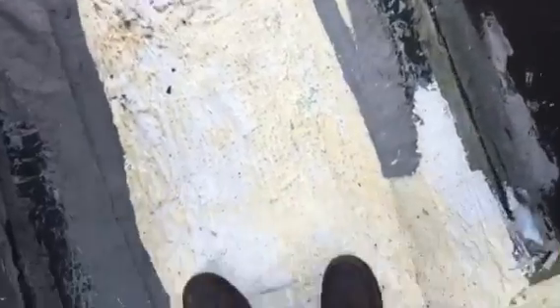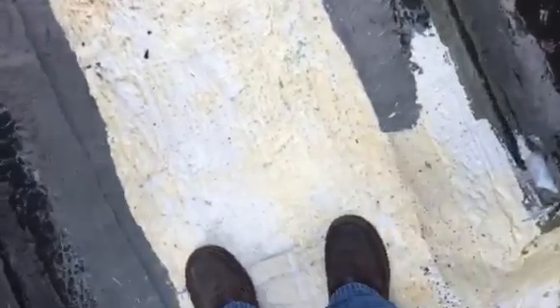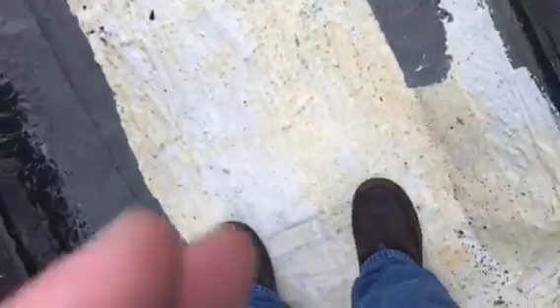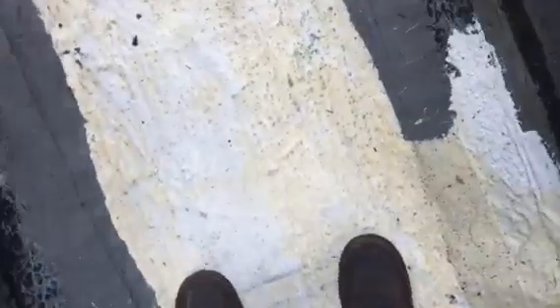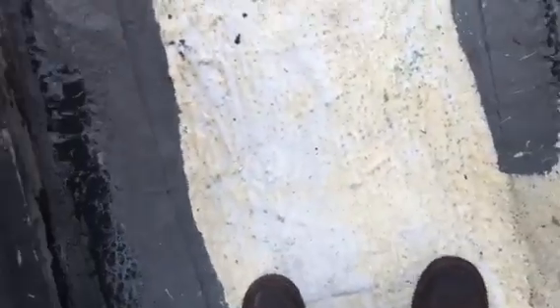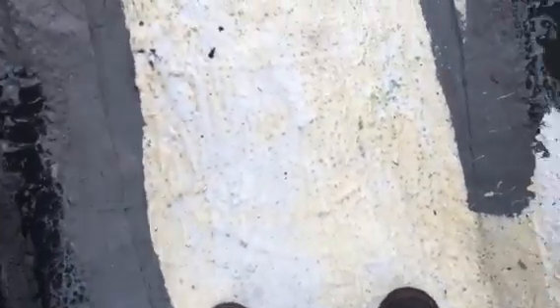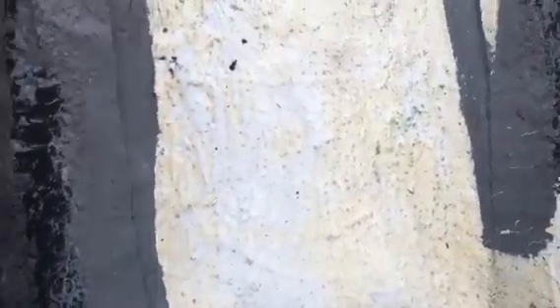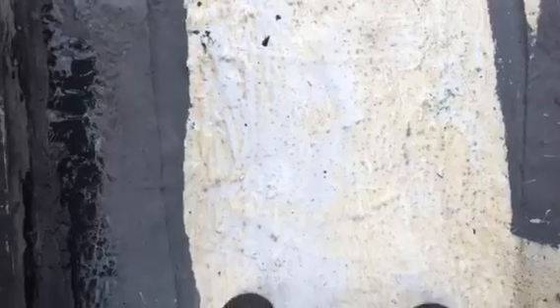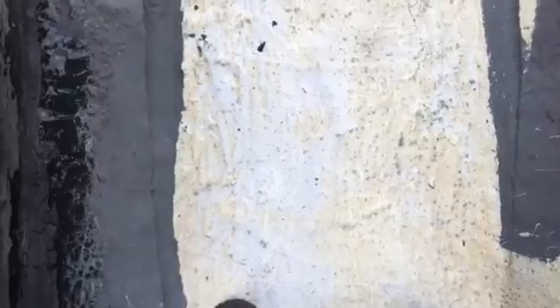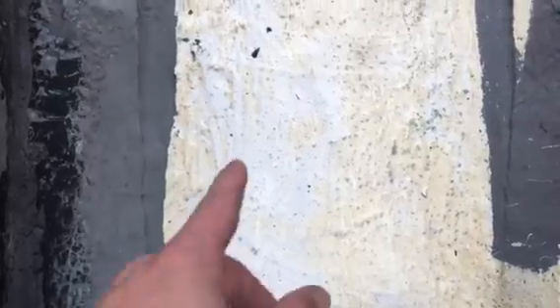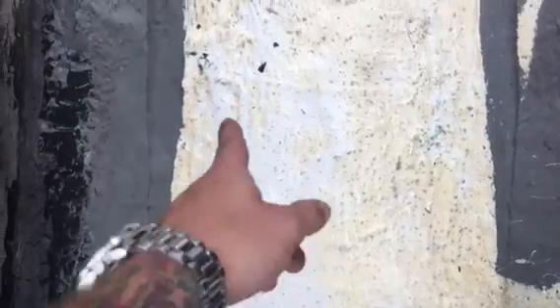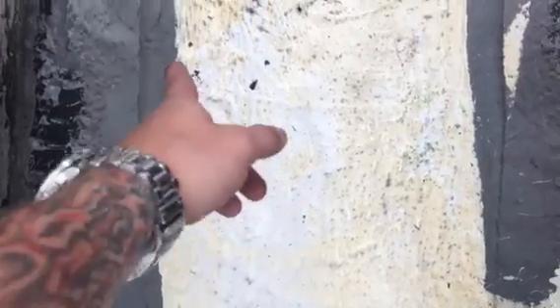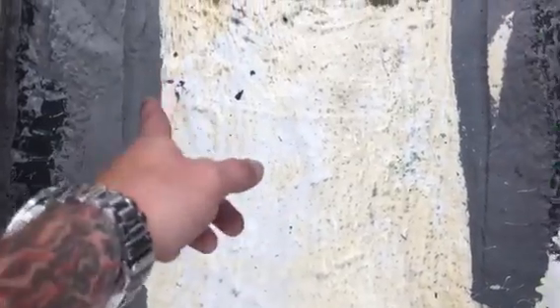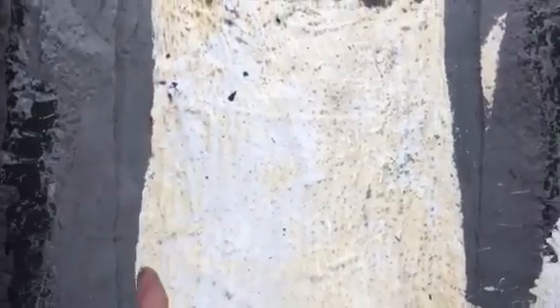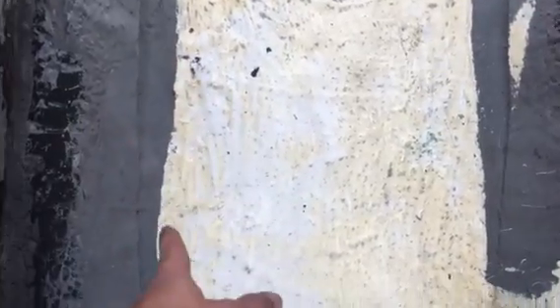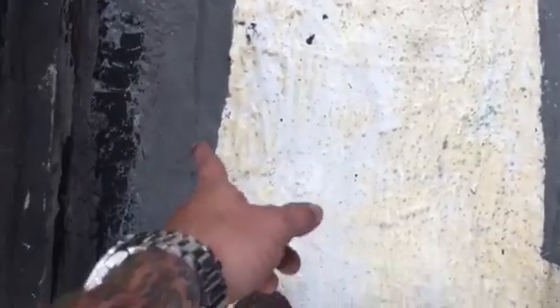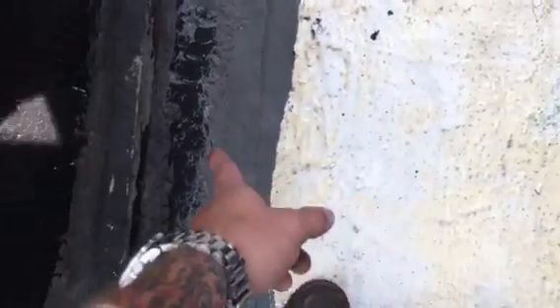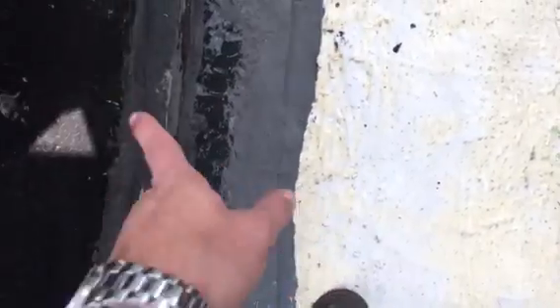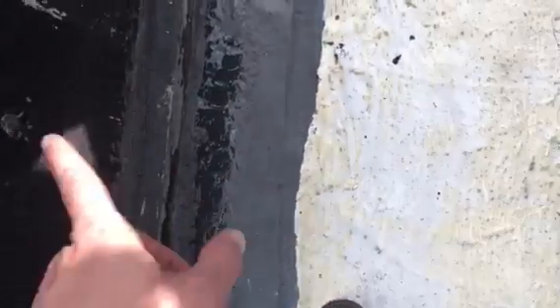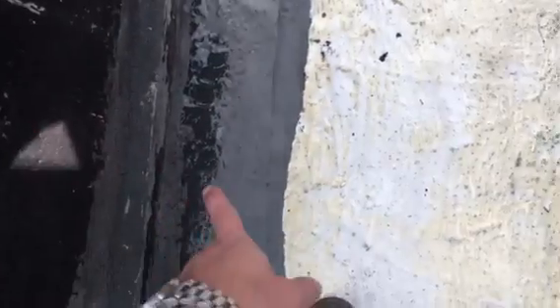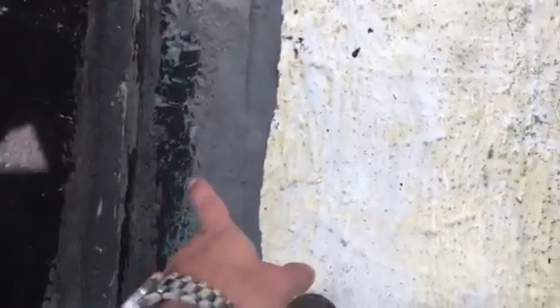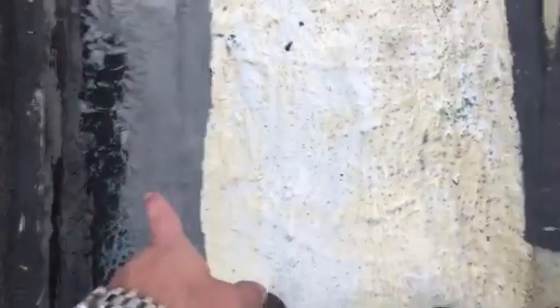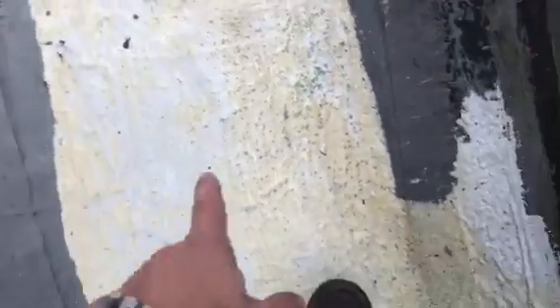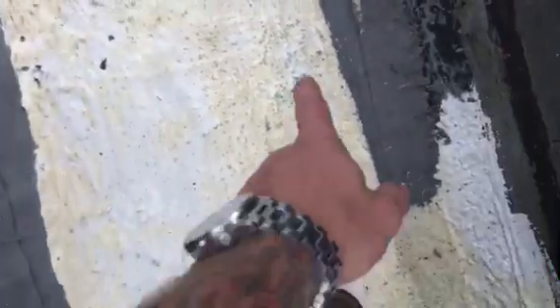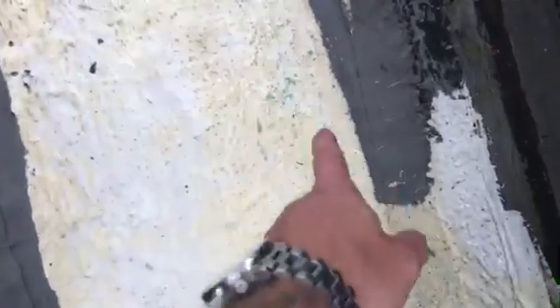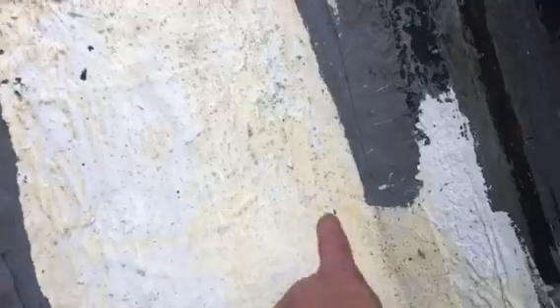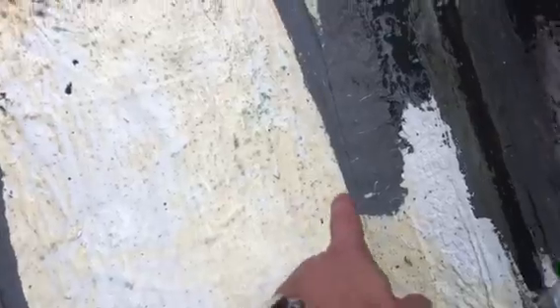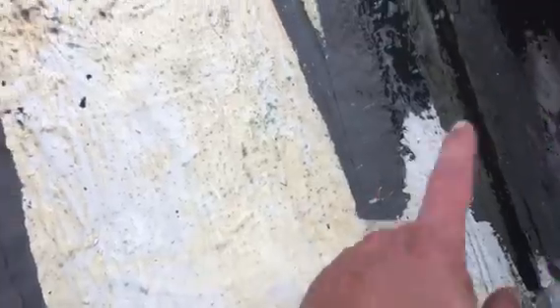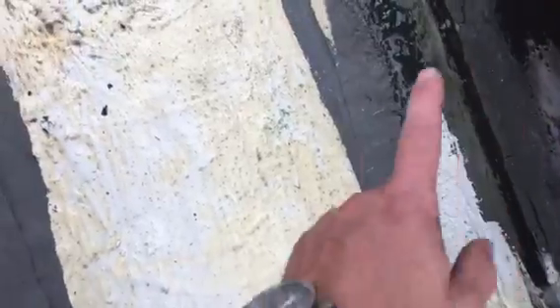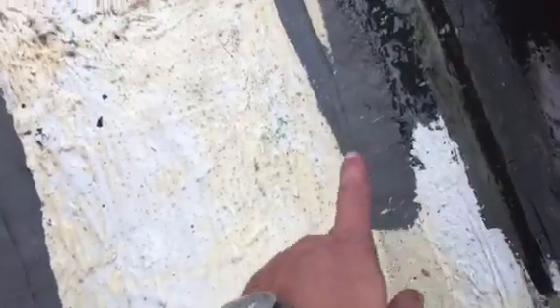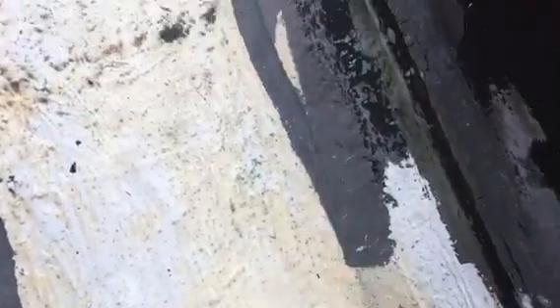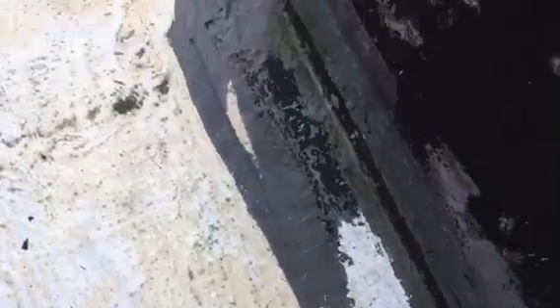All of our material here is absolutely tight on the roof. This is the roof. This is the curb for the AC. This is the roof. This is the curb for the AC.